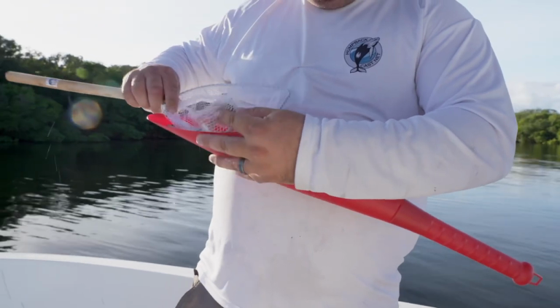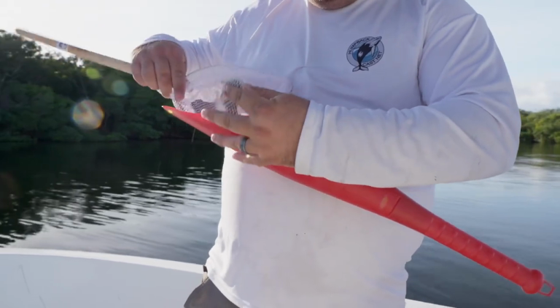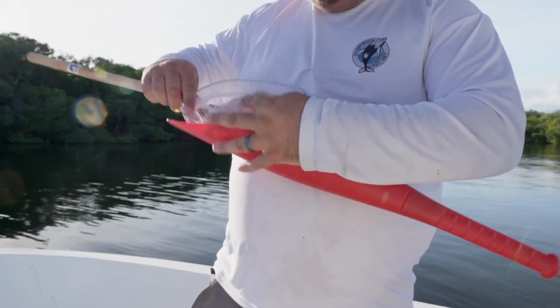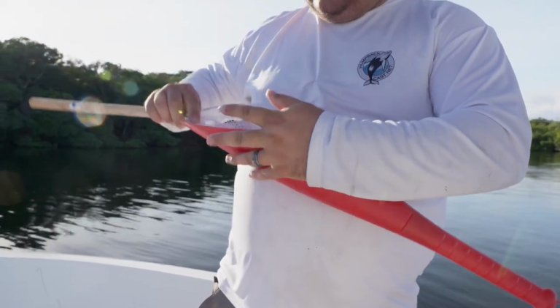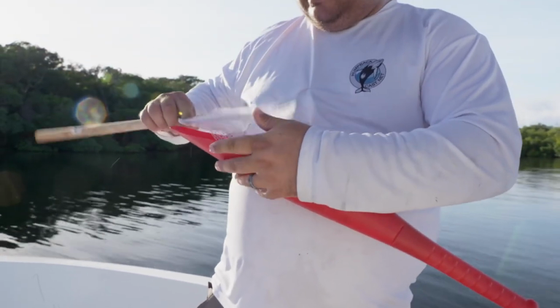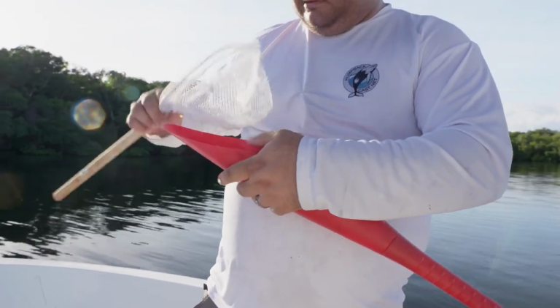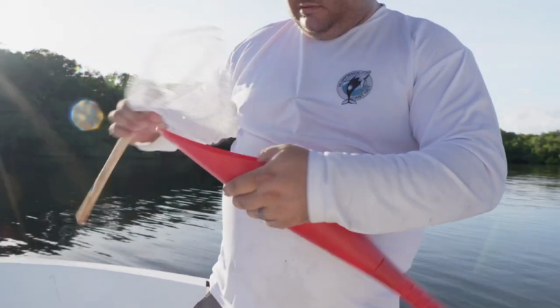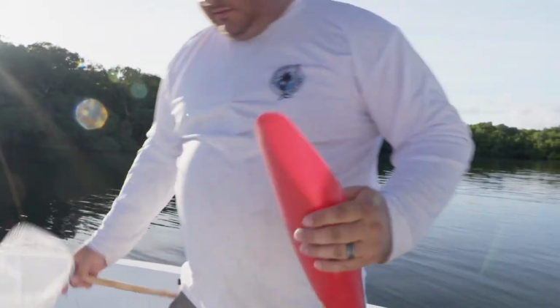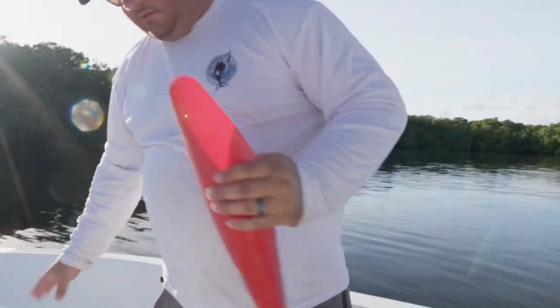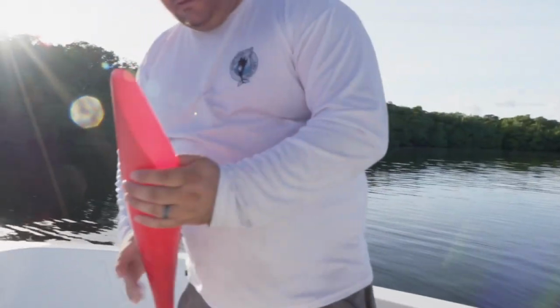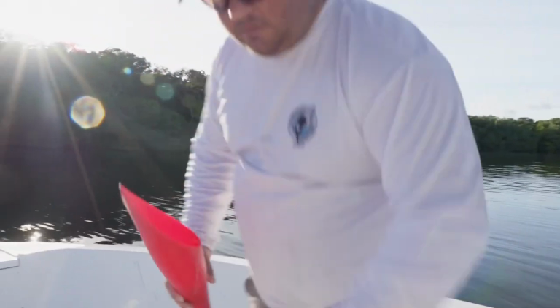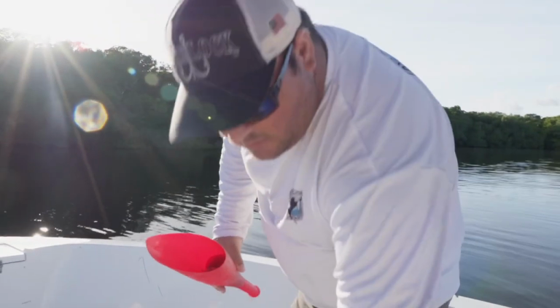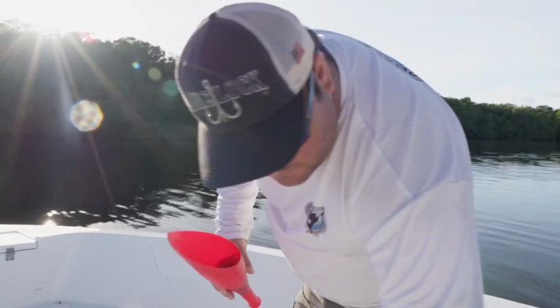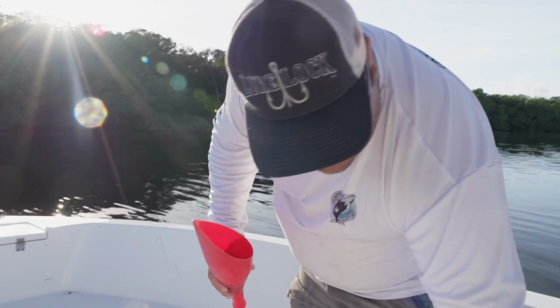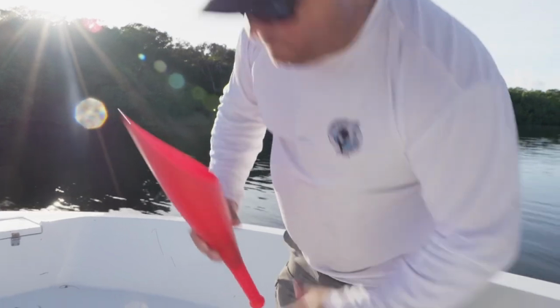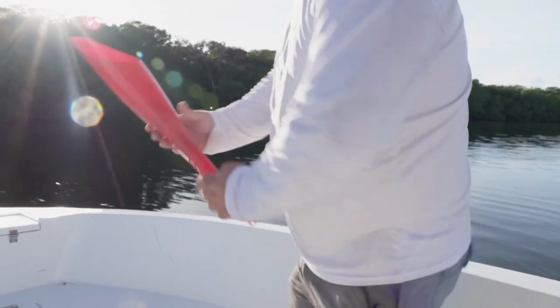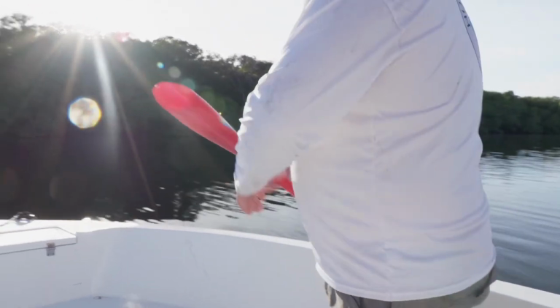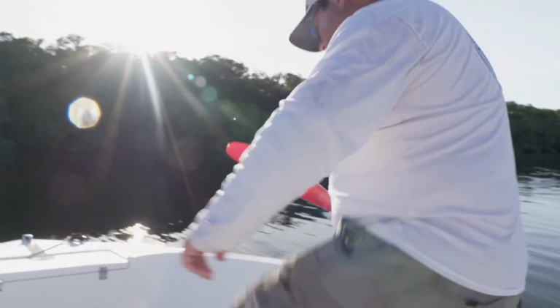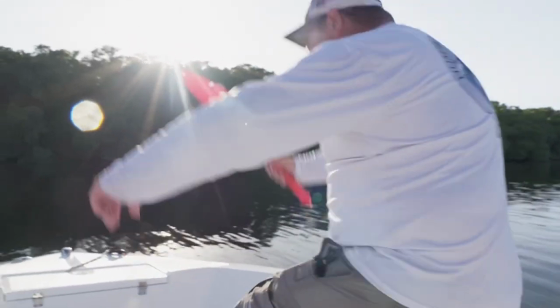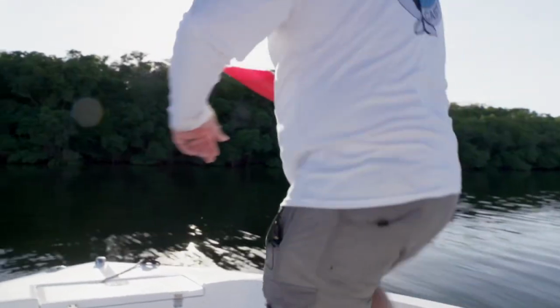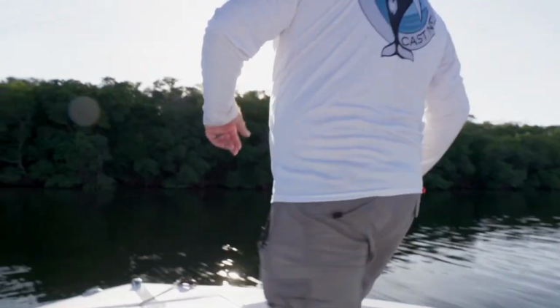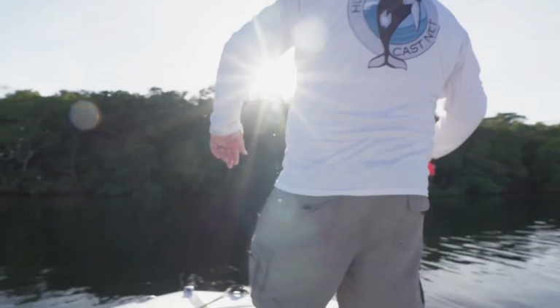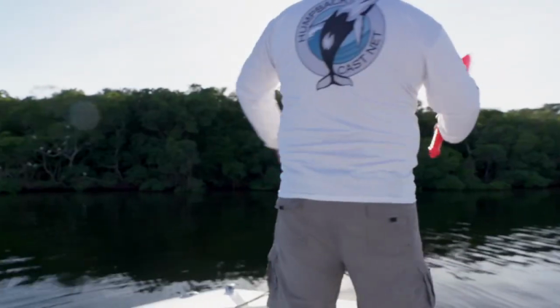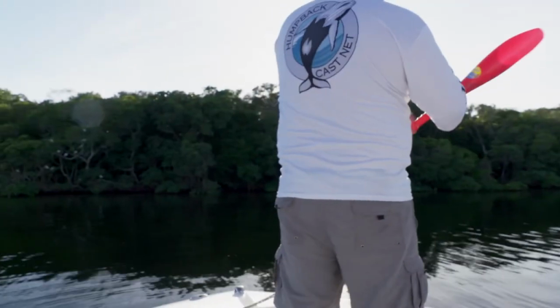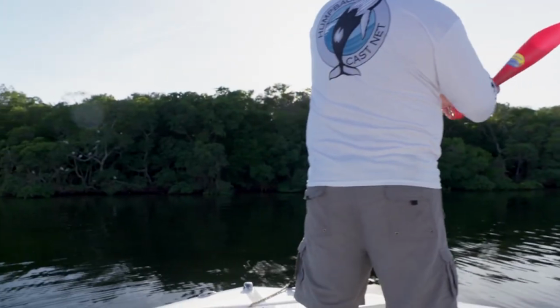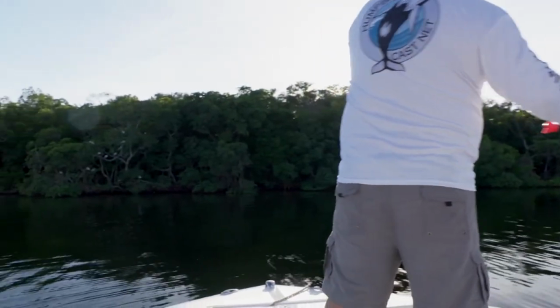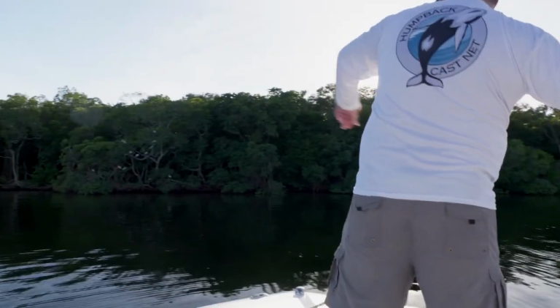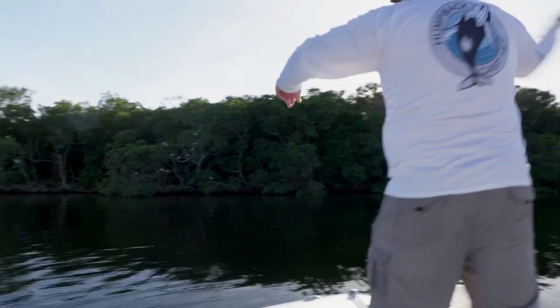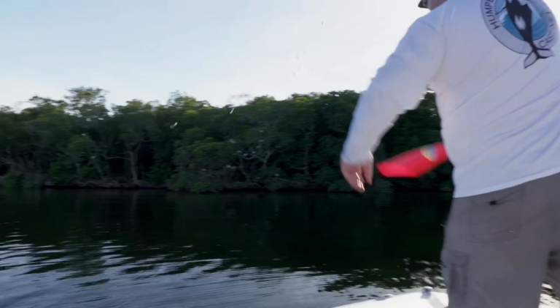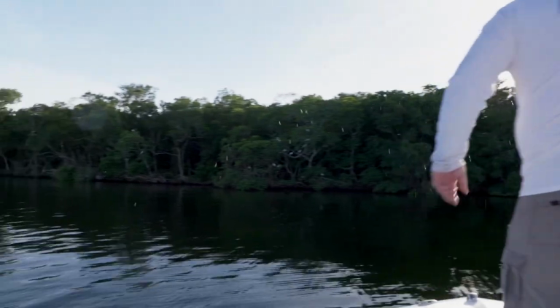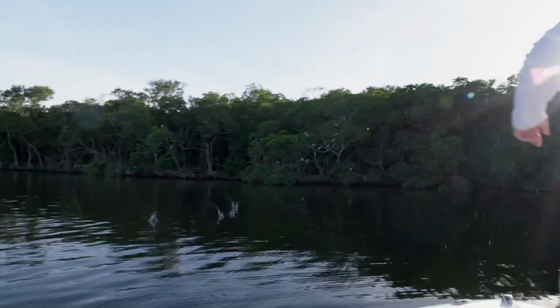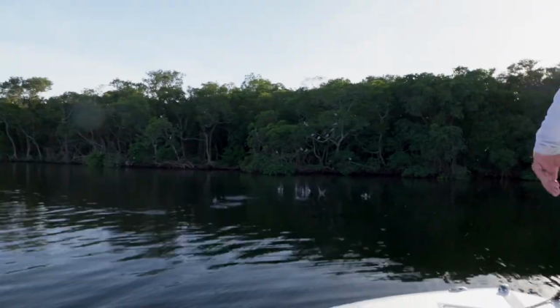Dropping a lot of these. I'm gonna get up here and sling them out.